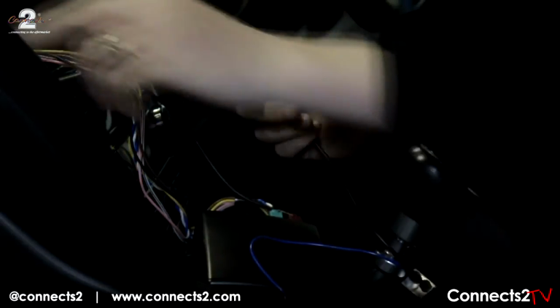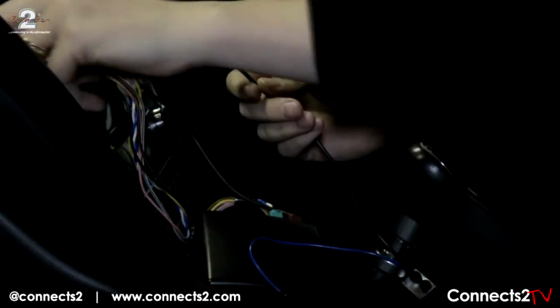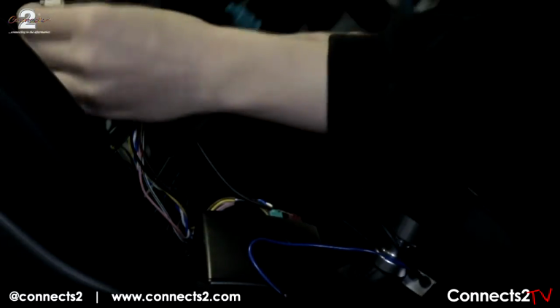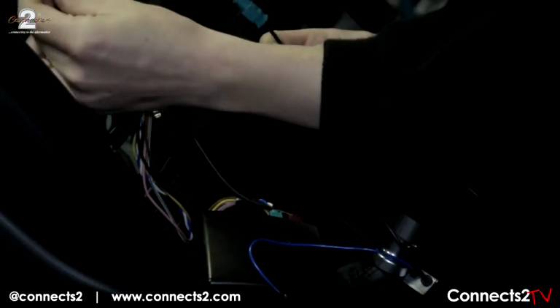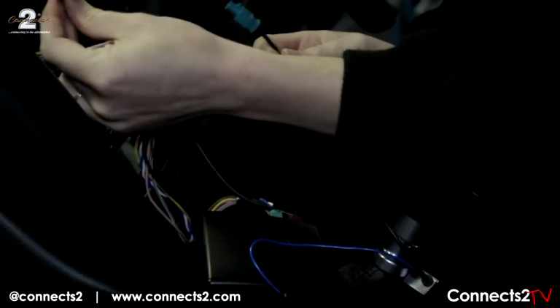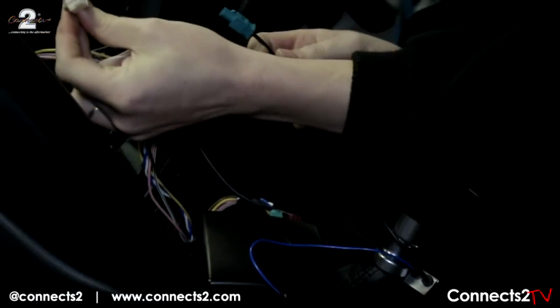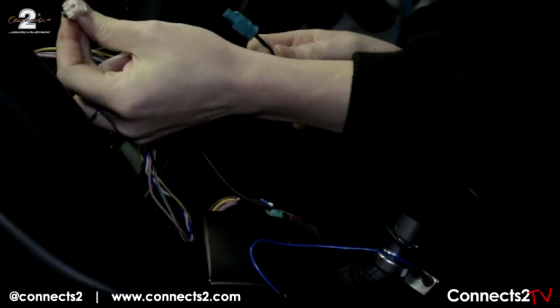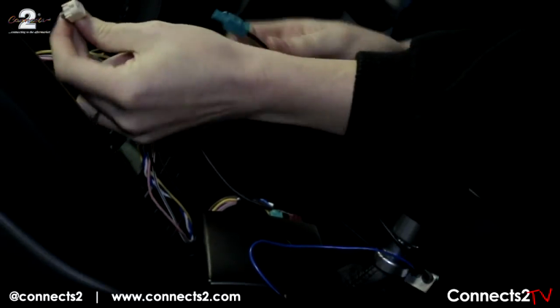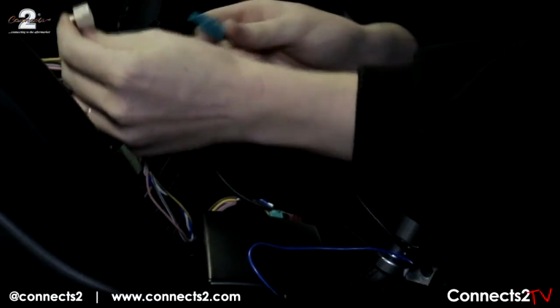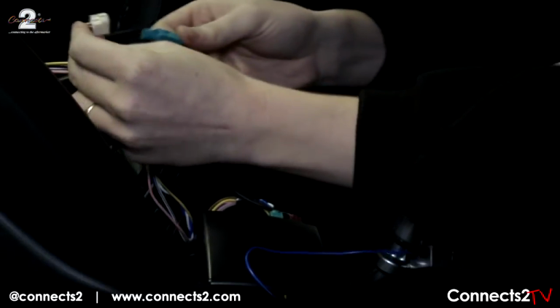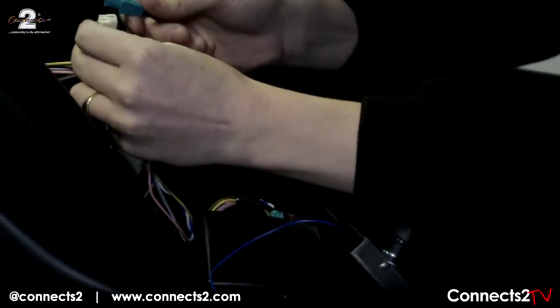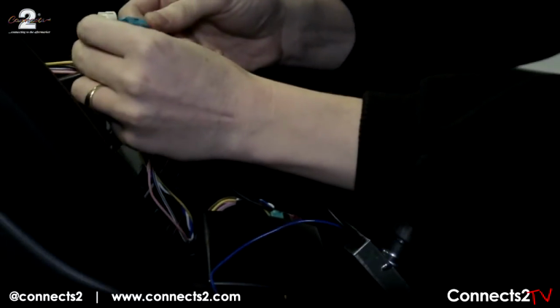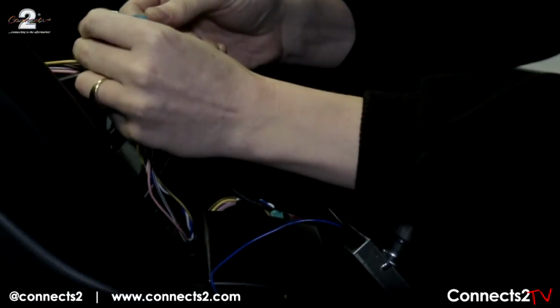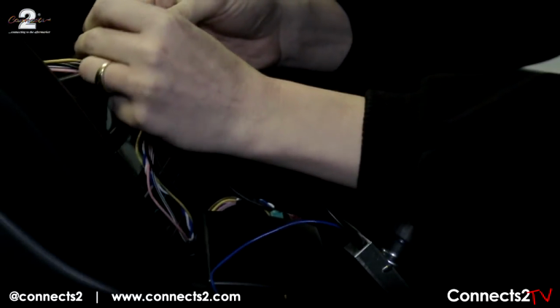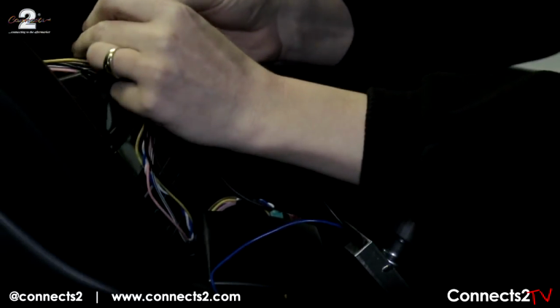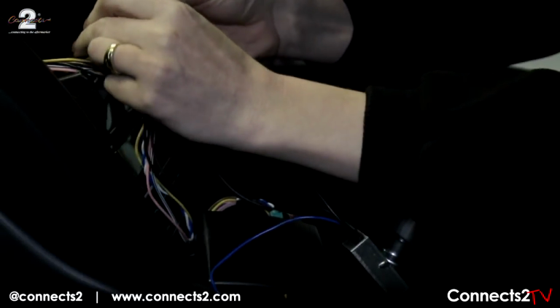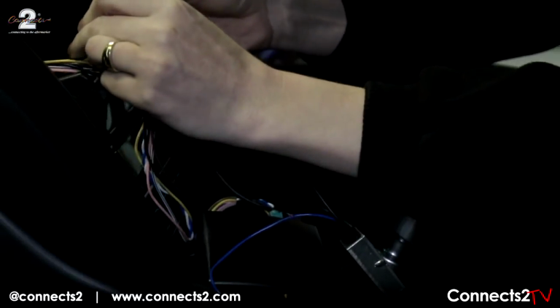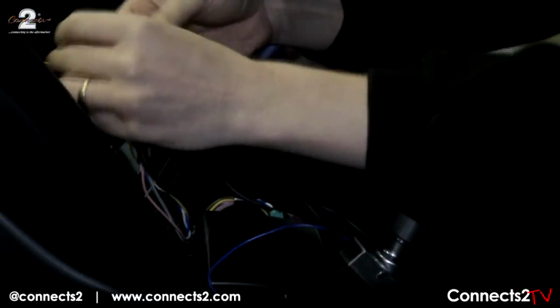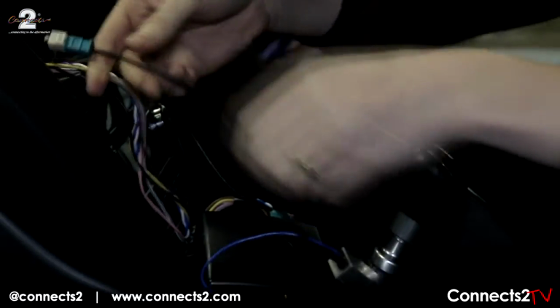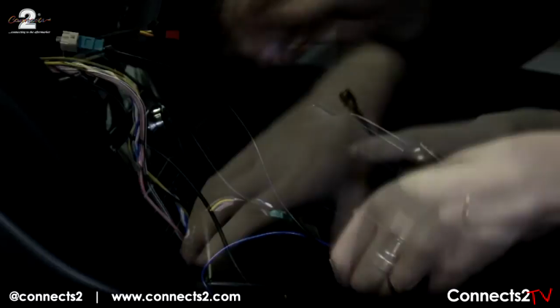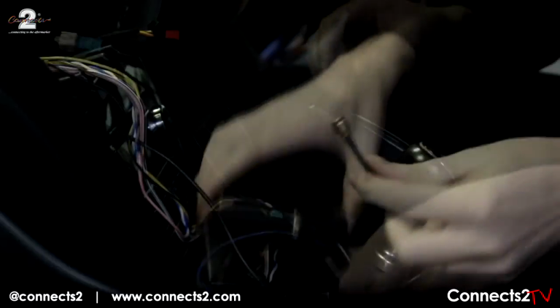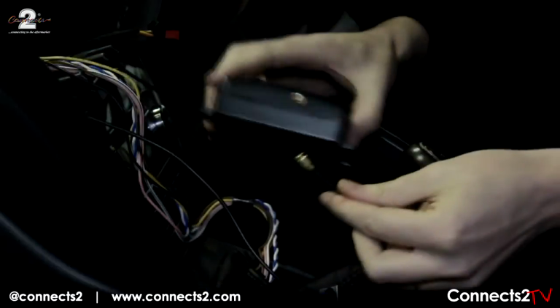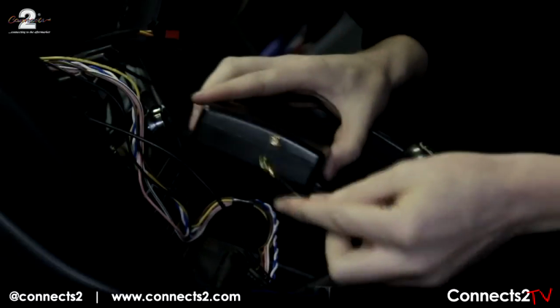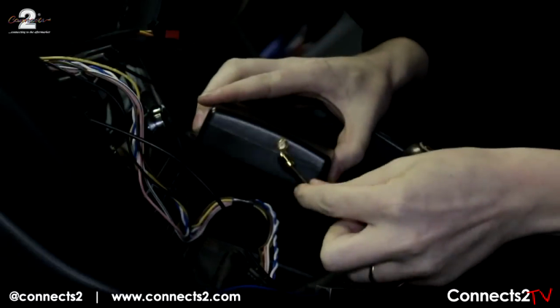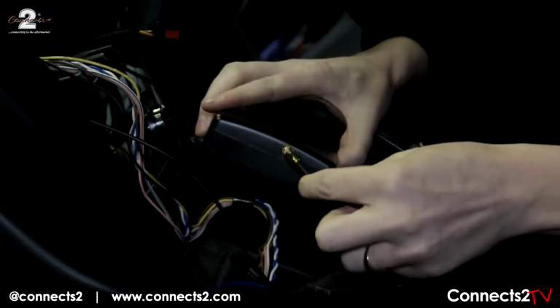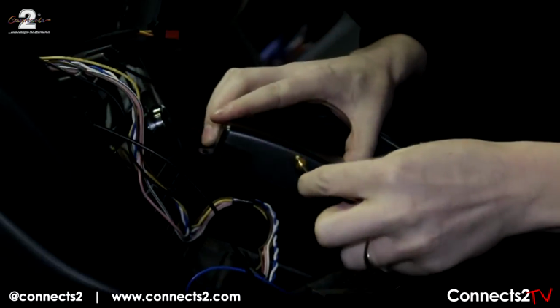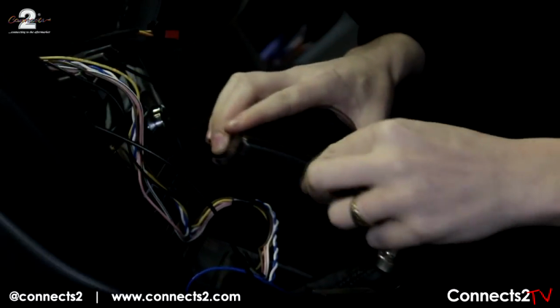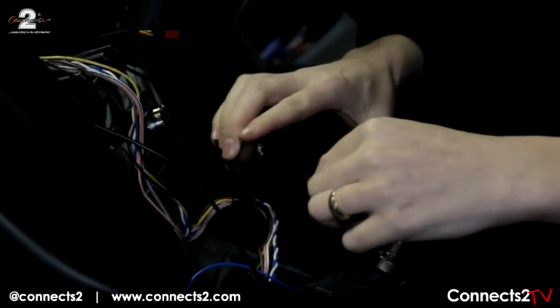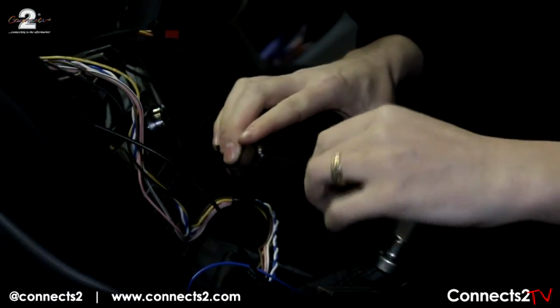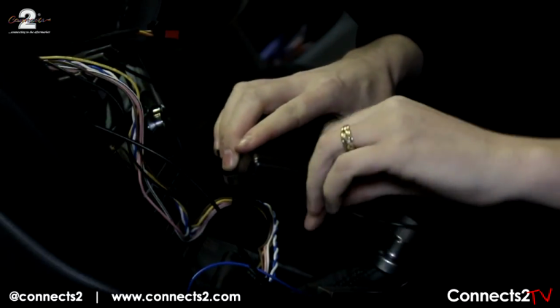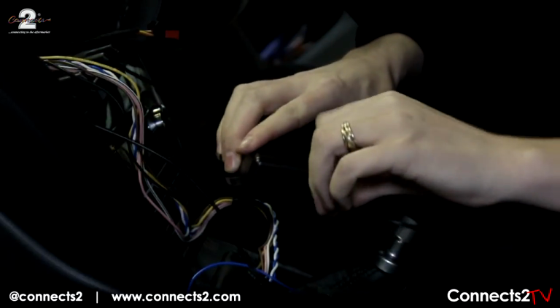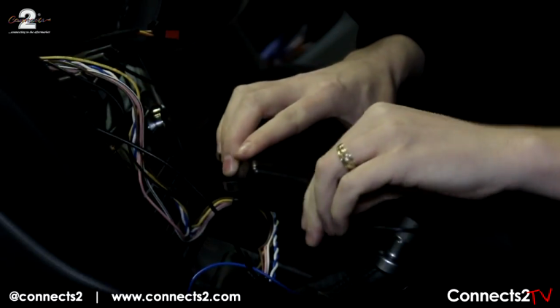Next, connect the second blue FACRA cable to your pre-existing aerial connector. Now attach the gold plated SMA cable to the DAB box.